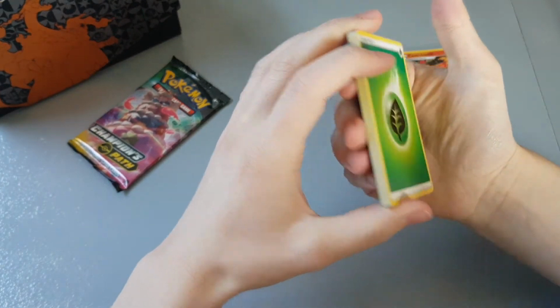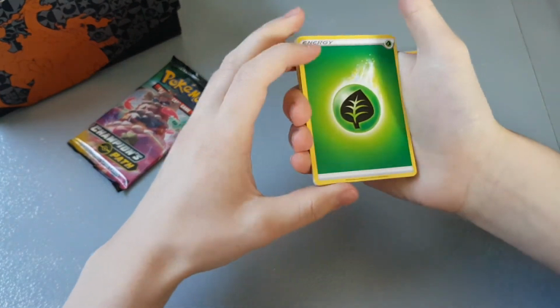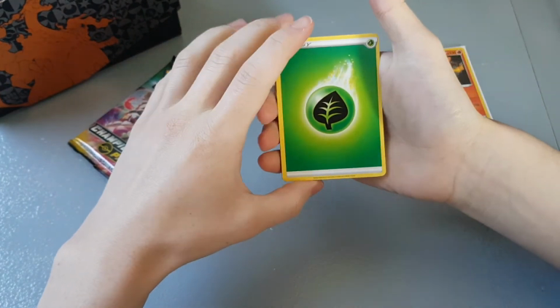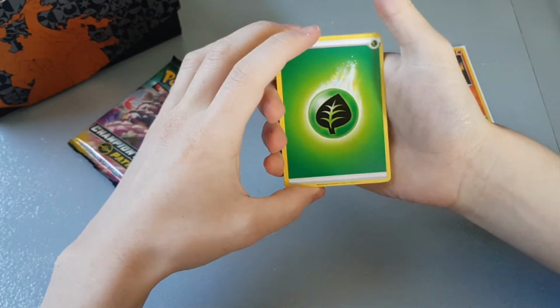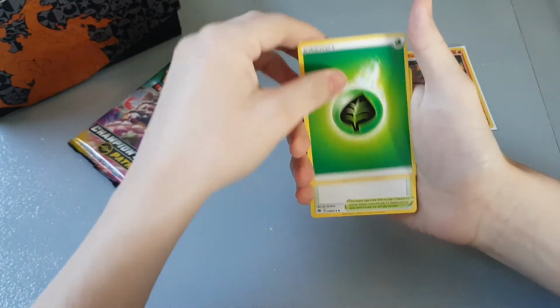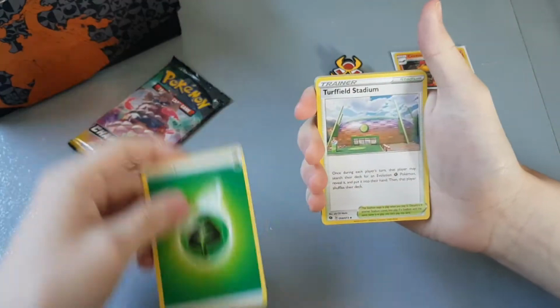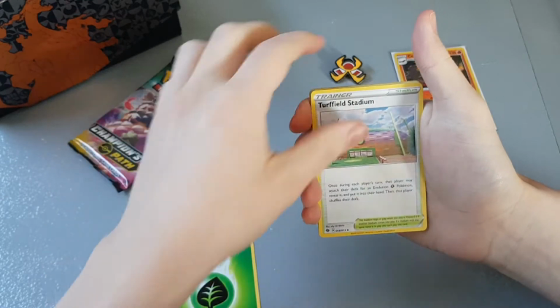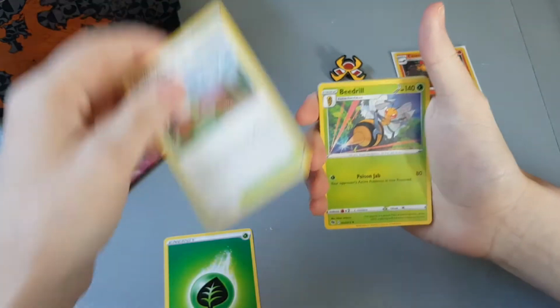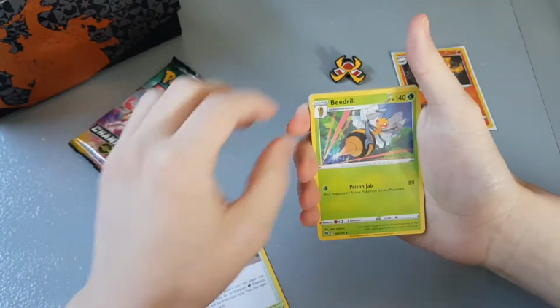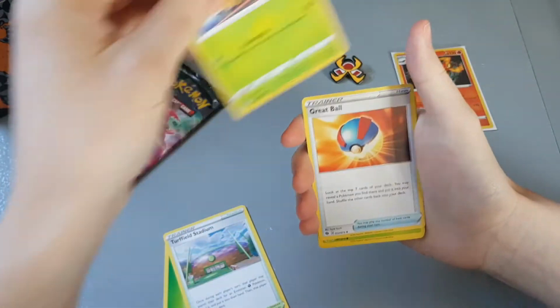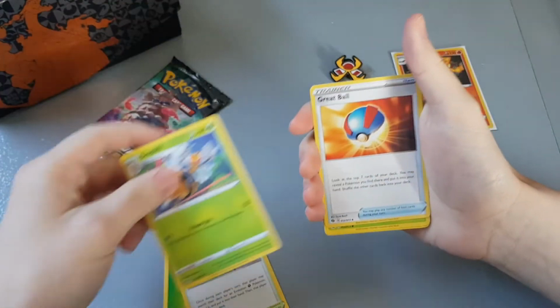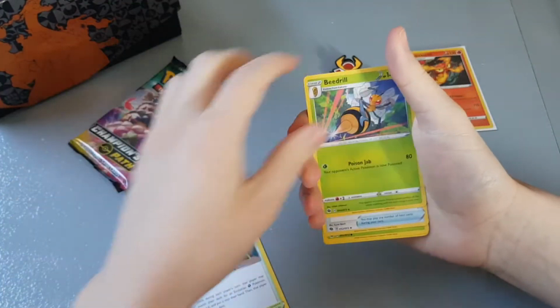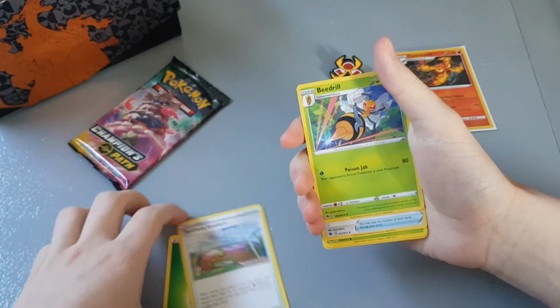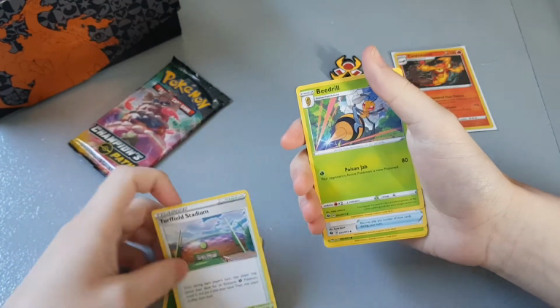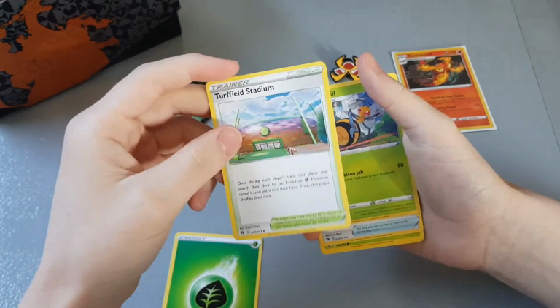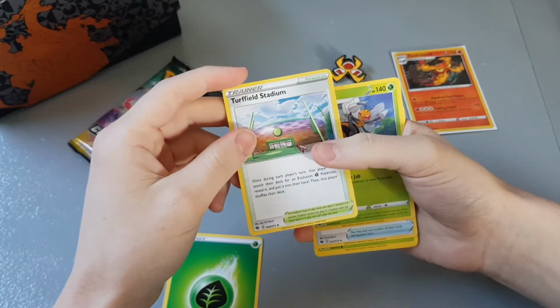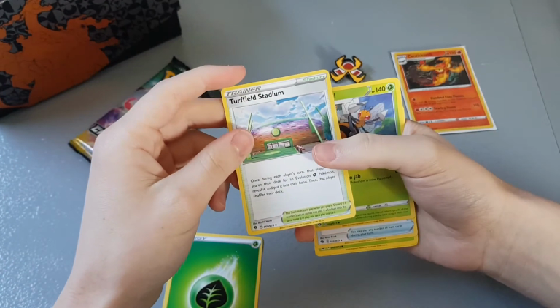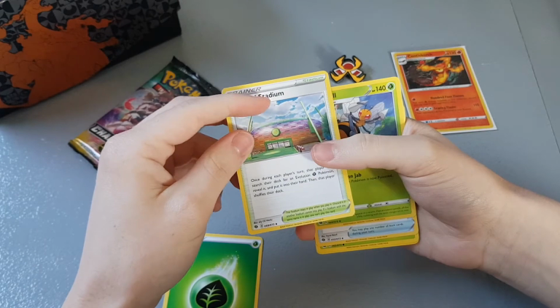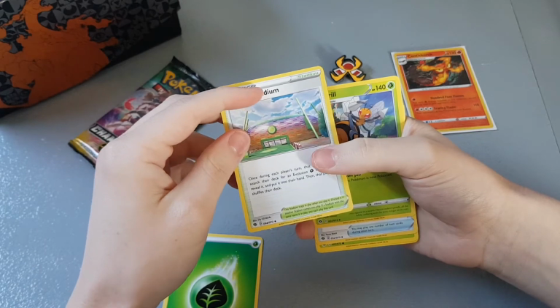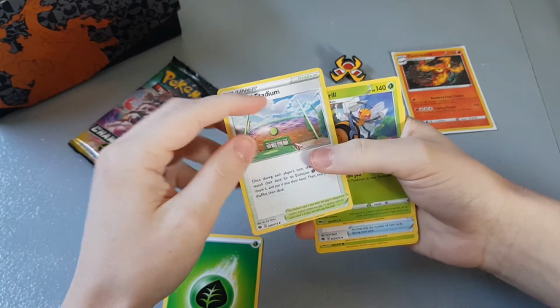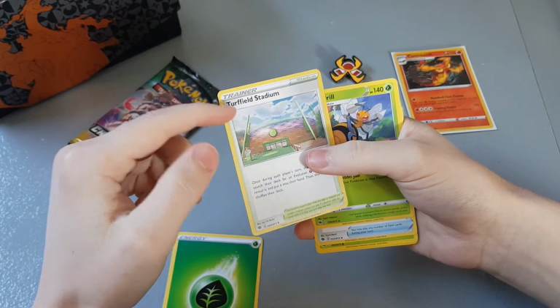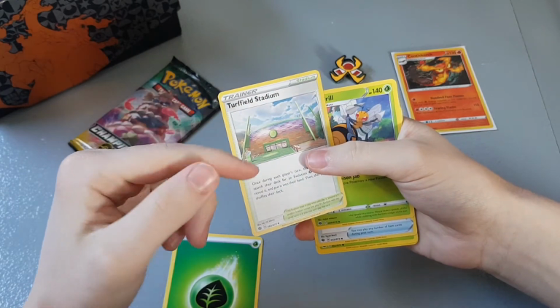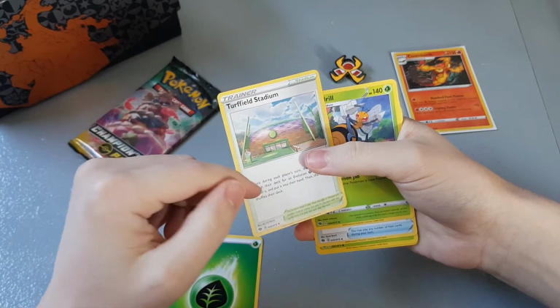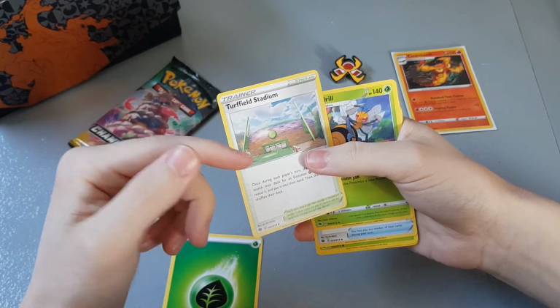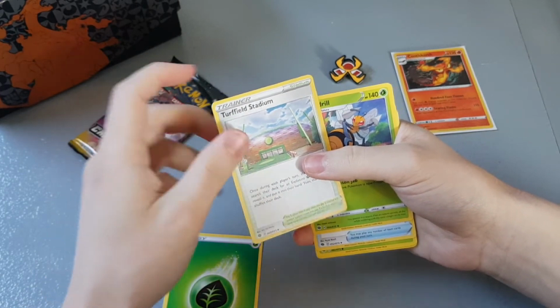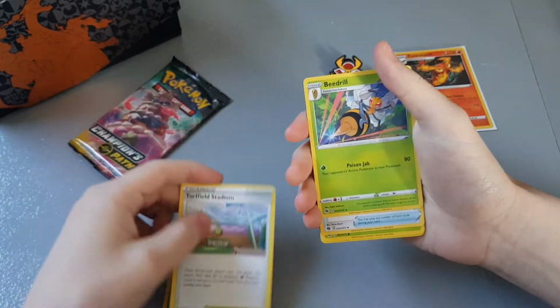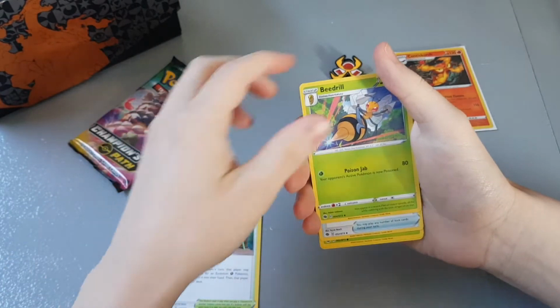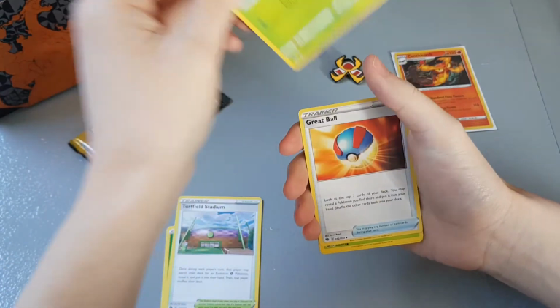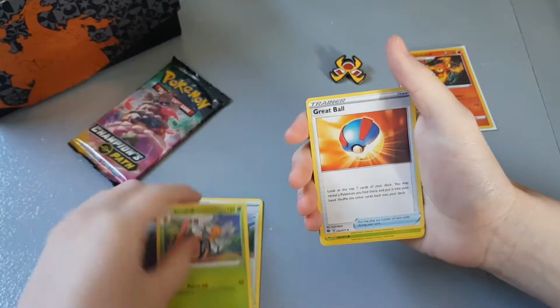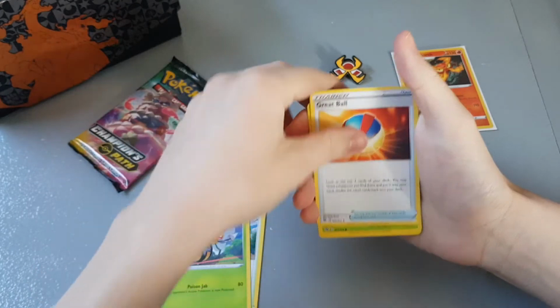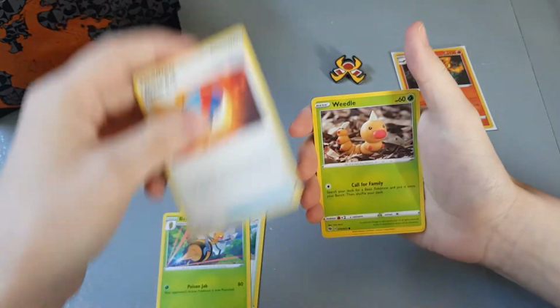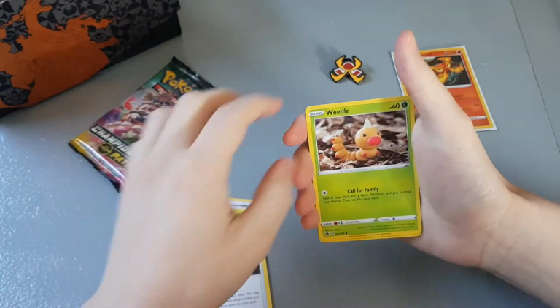This energy is going to be dark — no it's not, it's a Leaf energy. And a Turffield Stadium Beedrill — that's actually really good. I'm actually missing this. I've opened like 25 packs of Champion's Path and still didn't get this uncommon, so glad we got it.